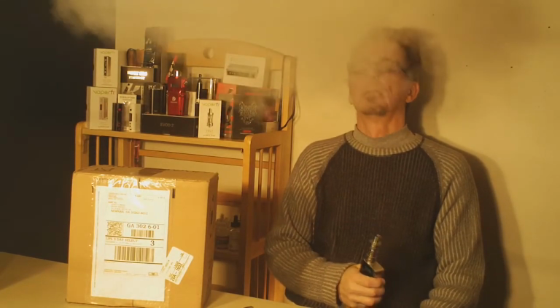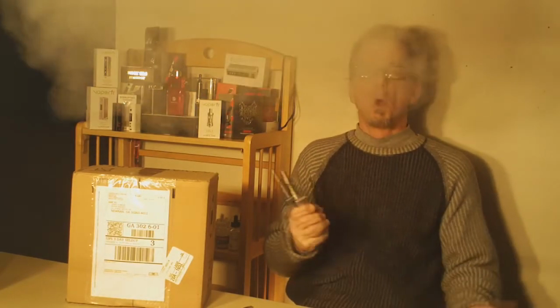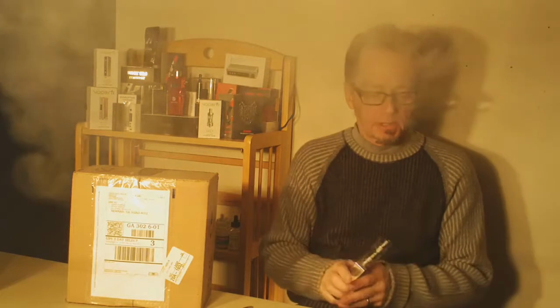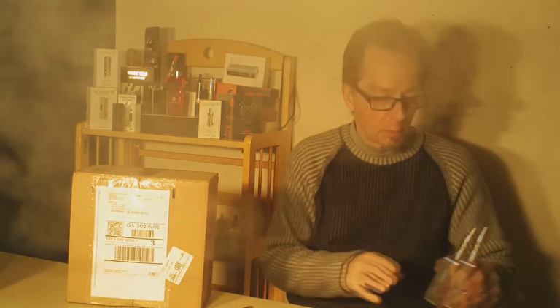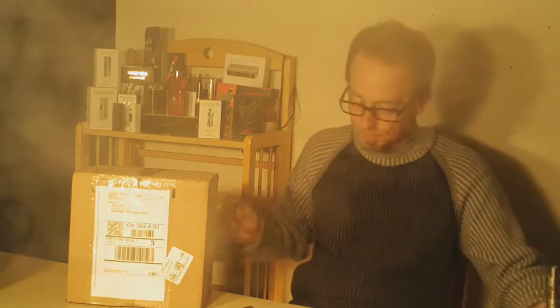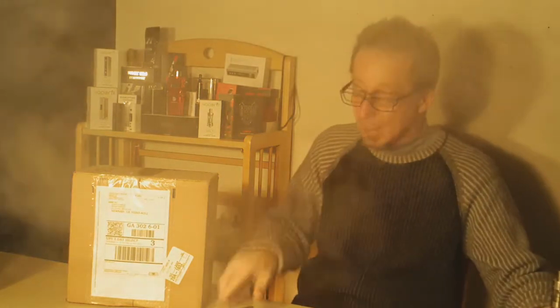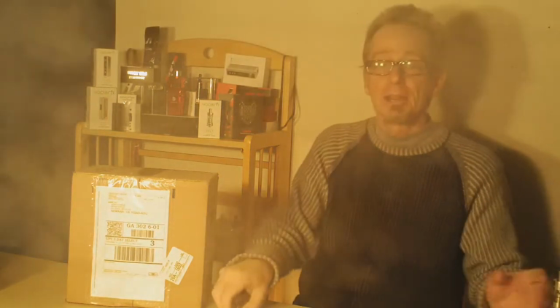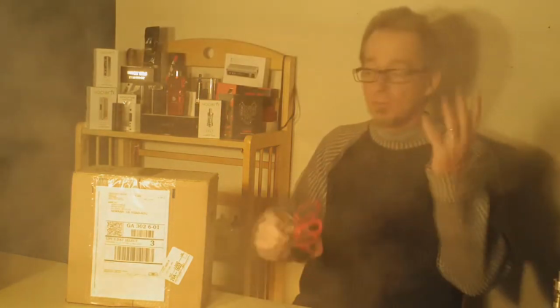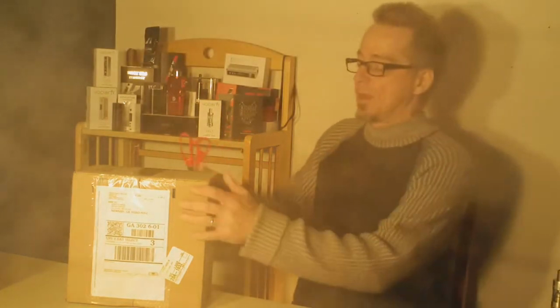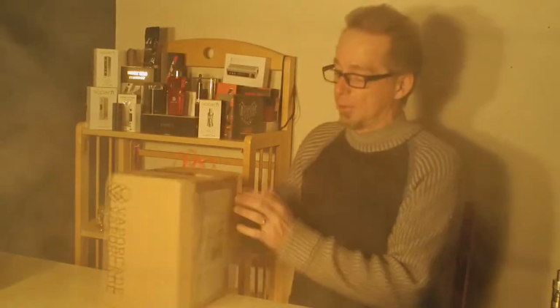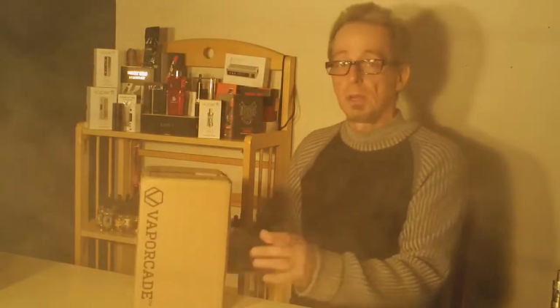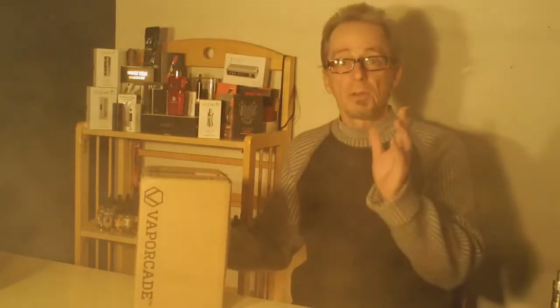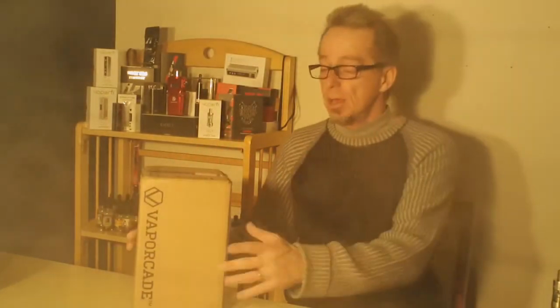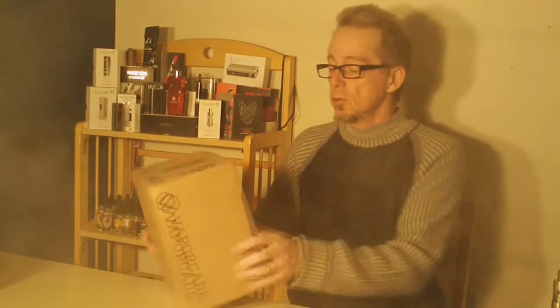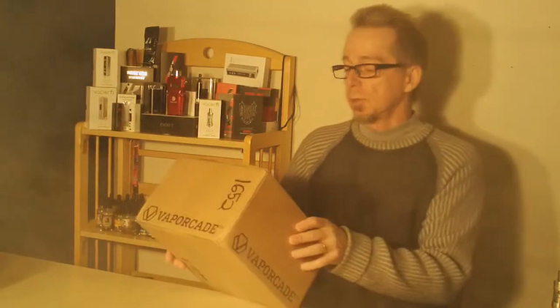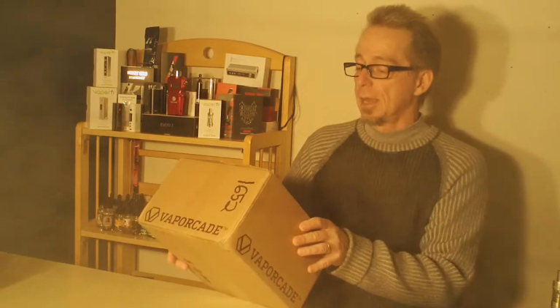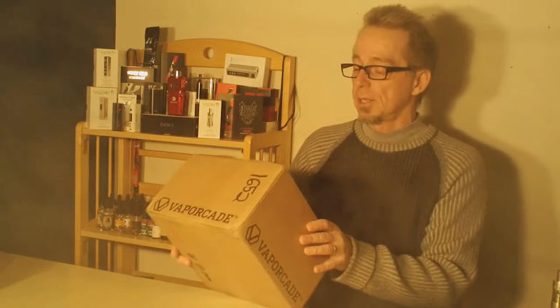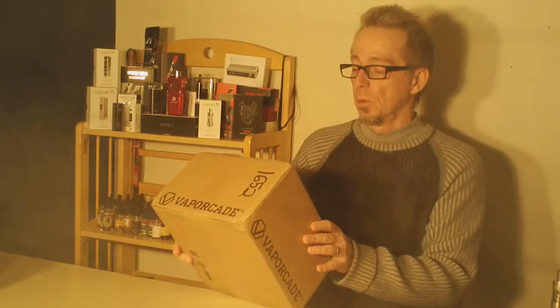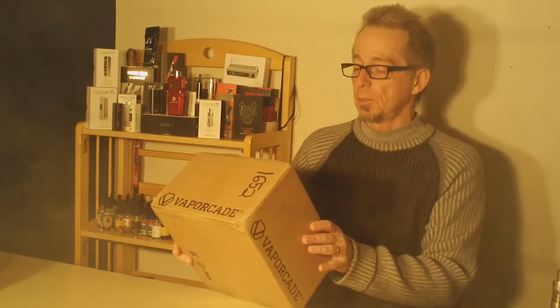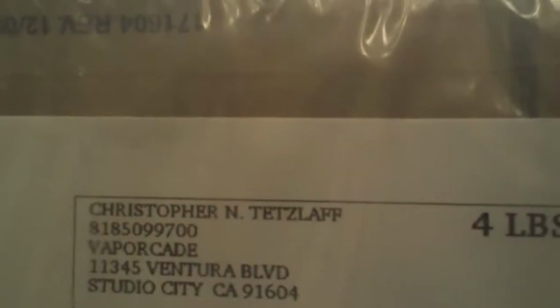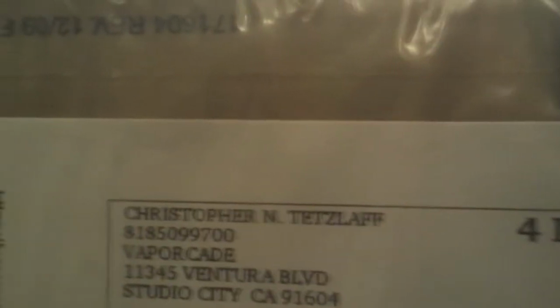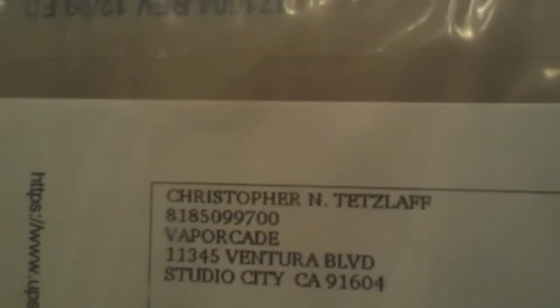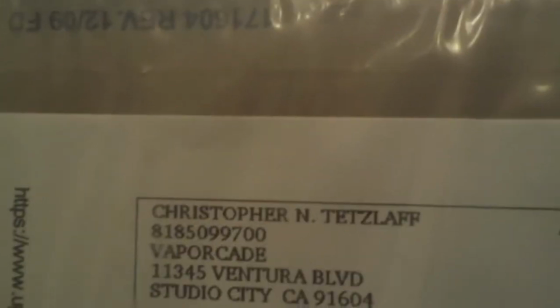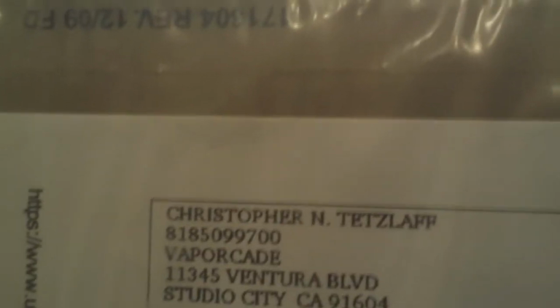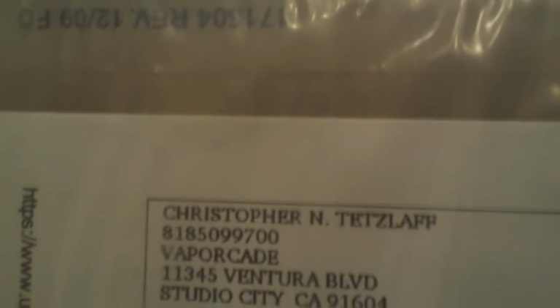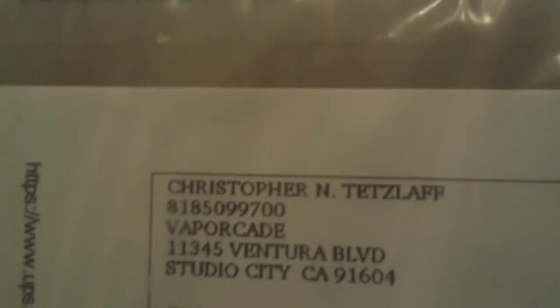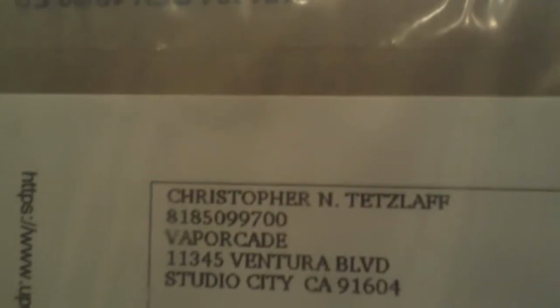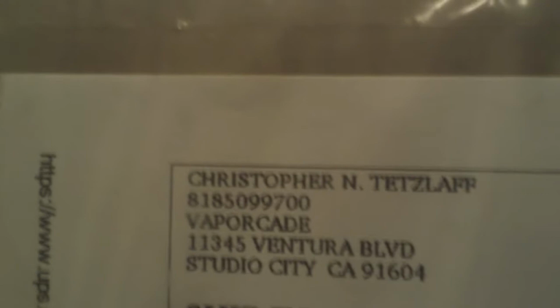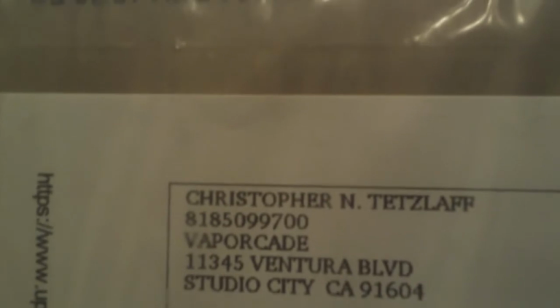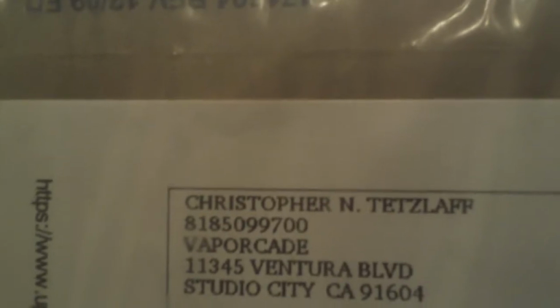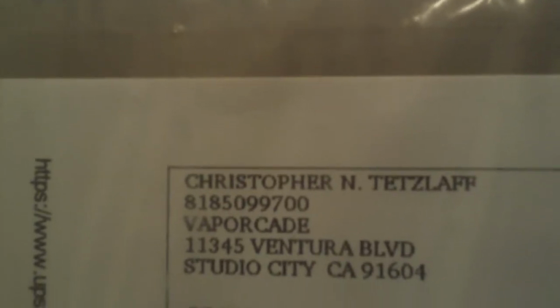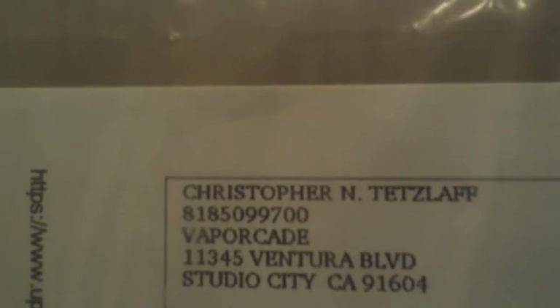Welcome to 7Report and another vape mail episode from another new supplier to 7Report. This package coming from Vaporcade out of Studio City in California.